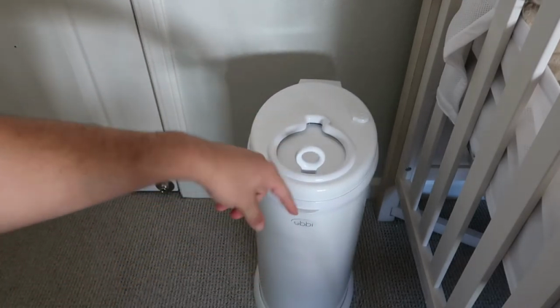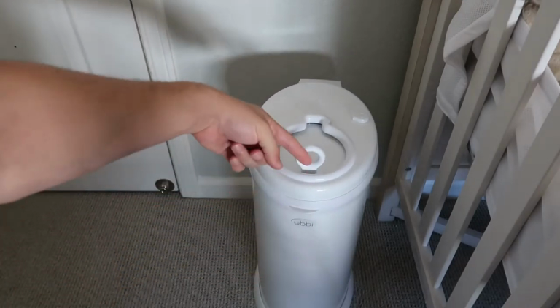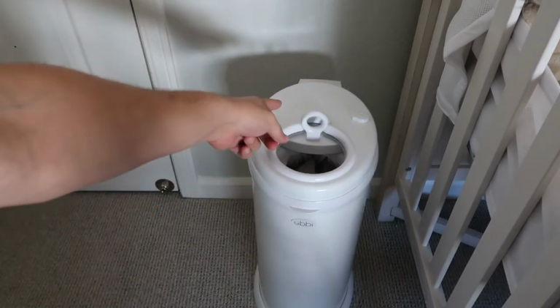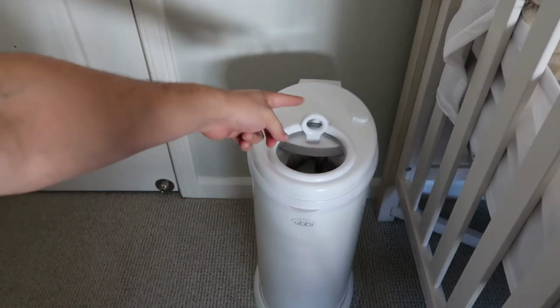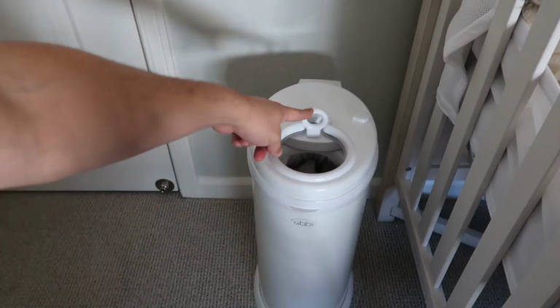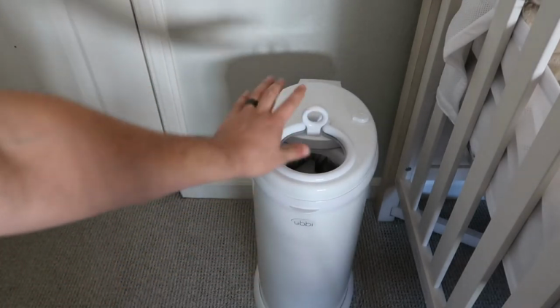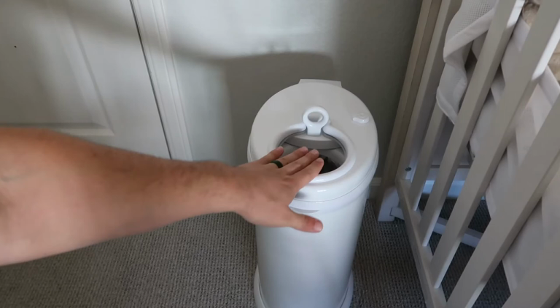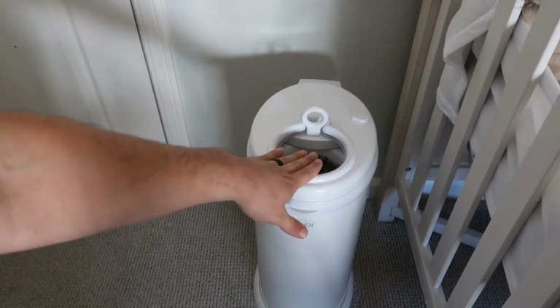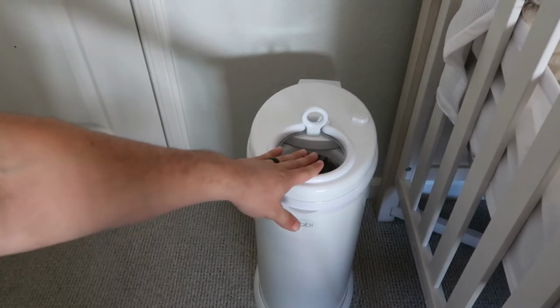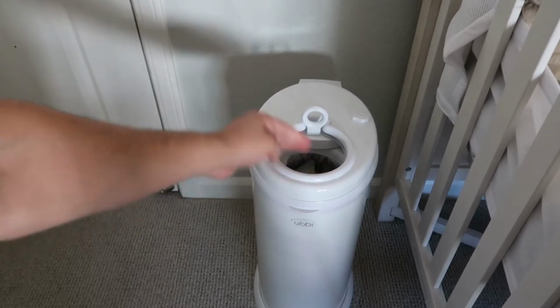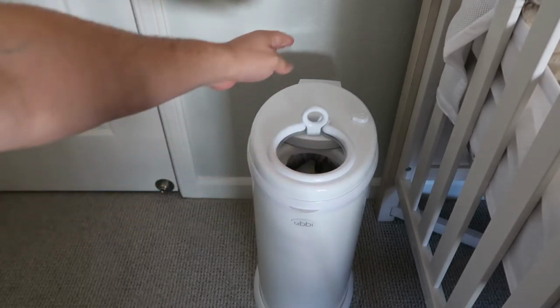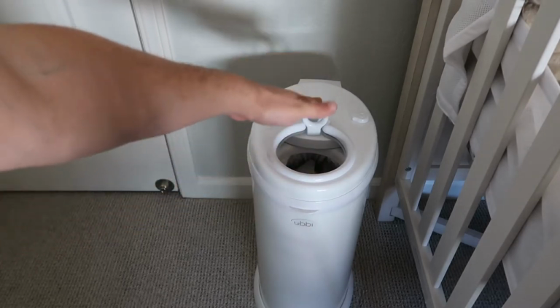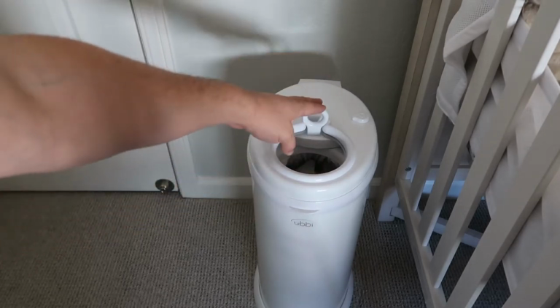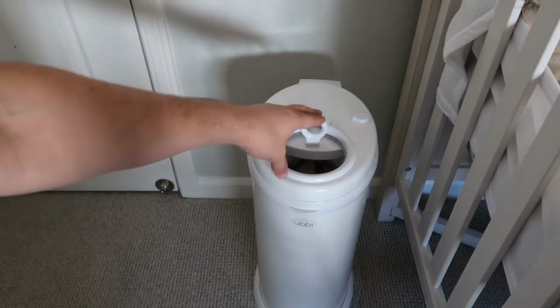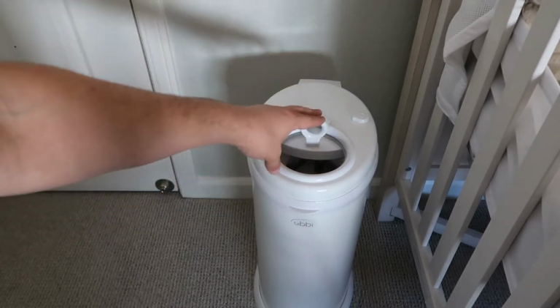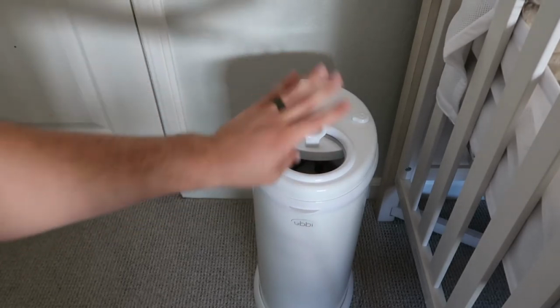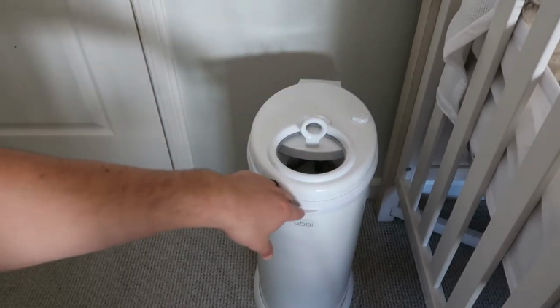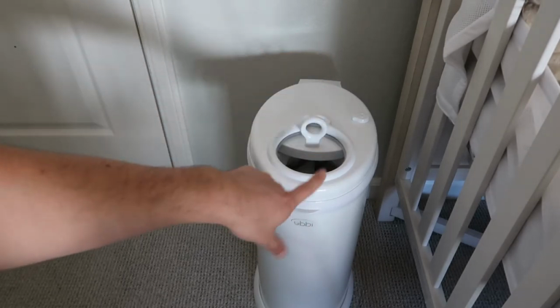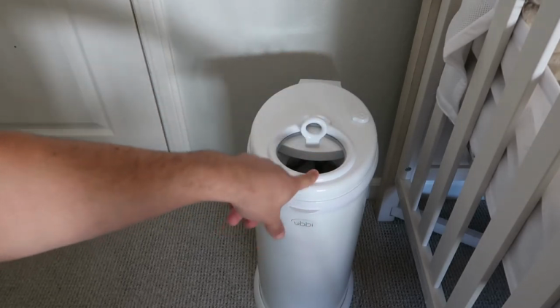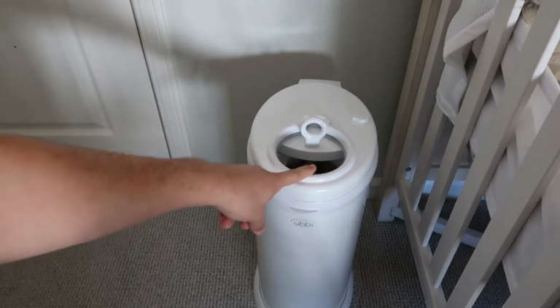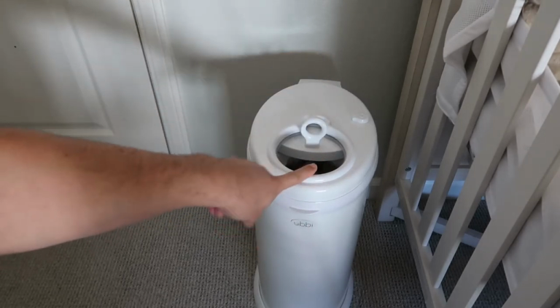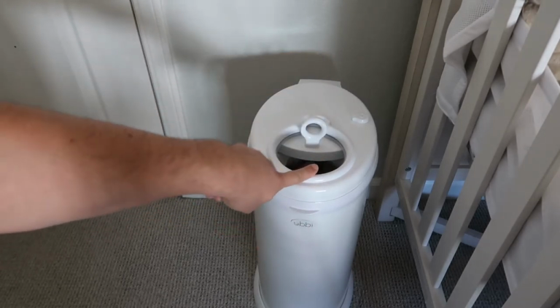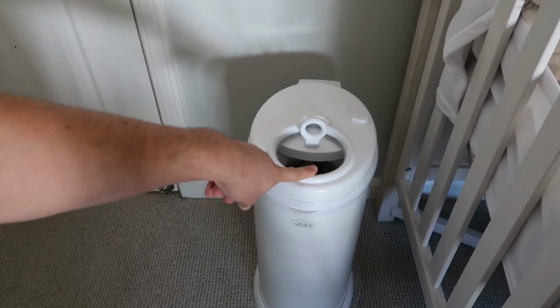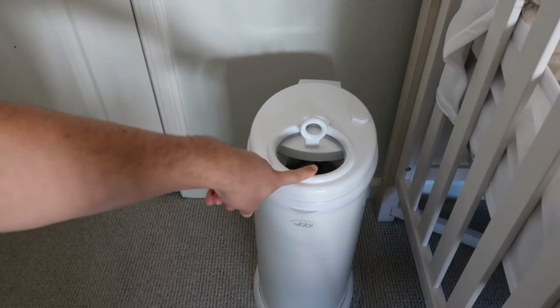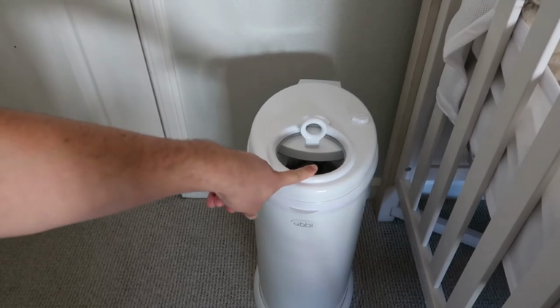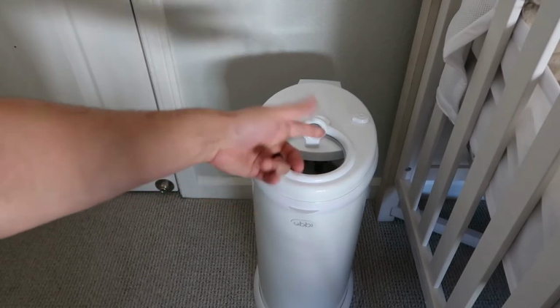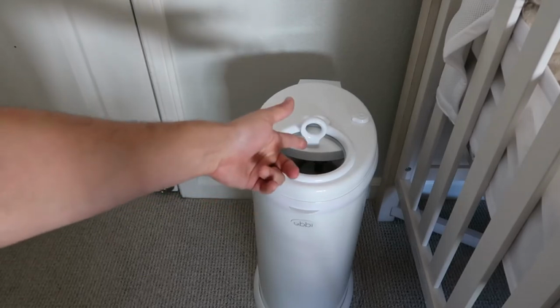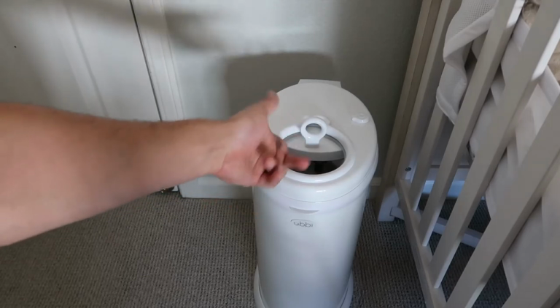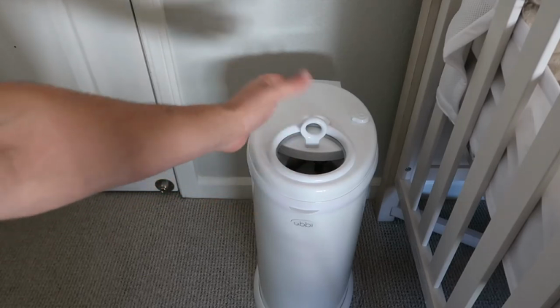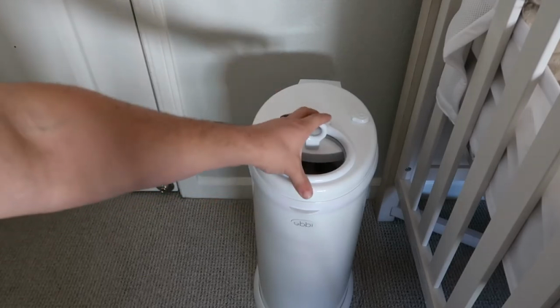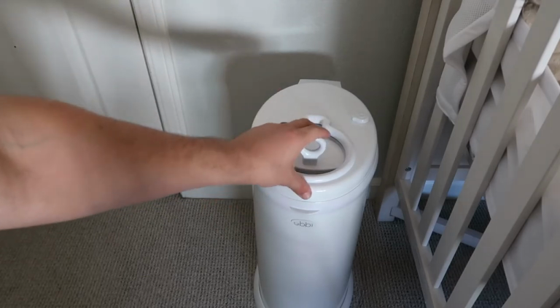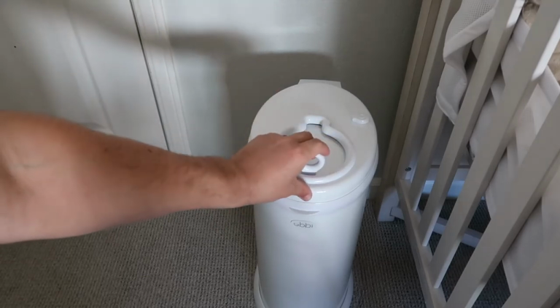You simply just slide that back and you can empty your diapers into there. They make trash bags for this brand specifically, if you want, but we just use garbage bags. It's just easier.